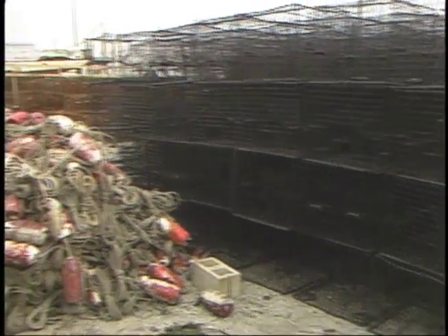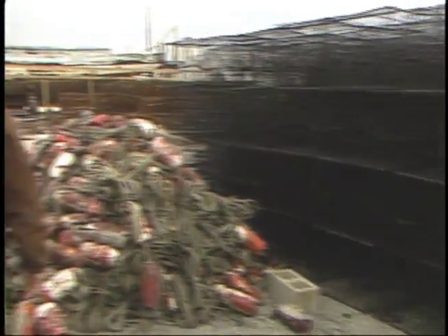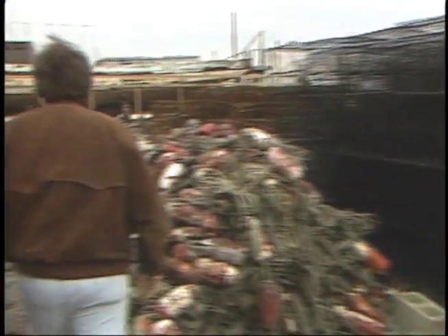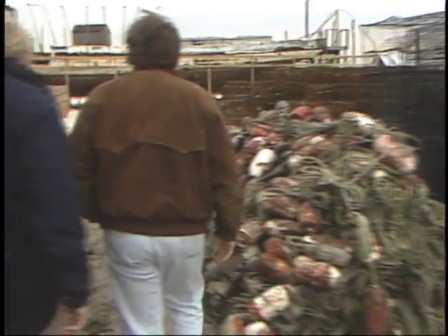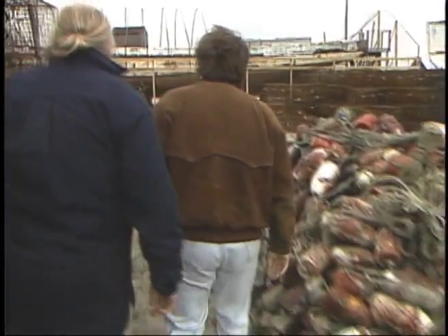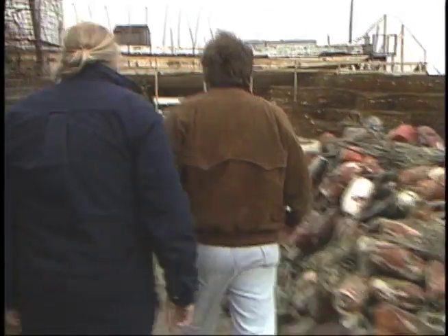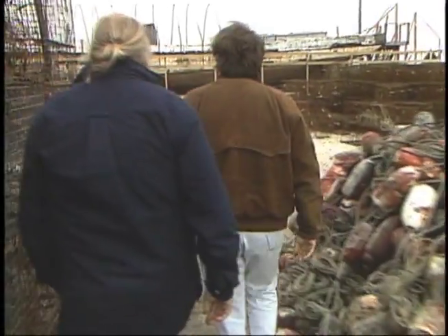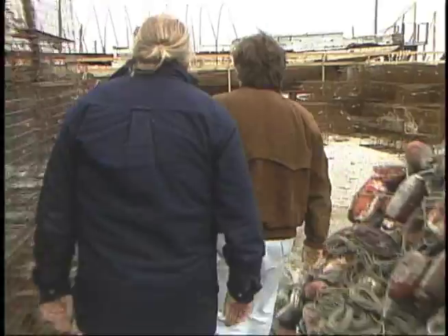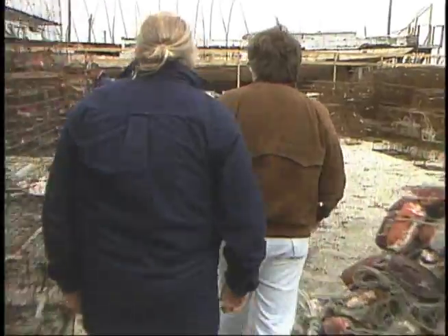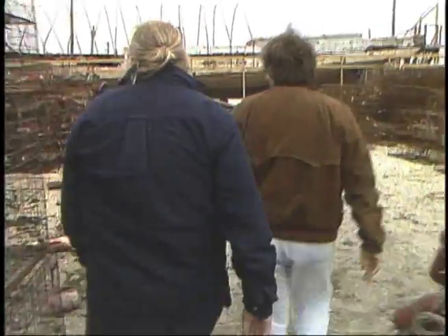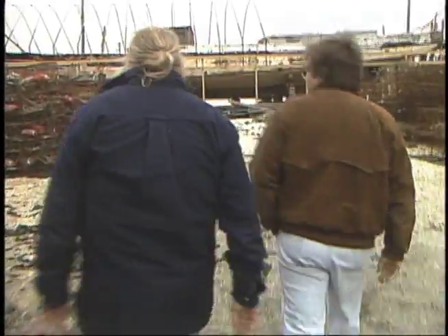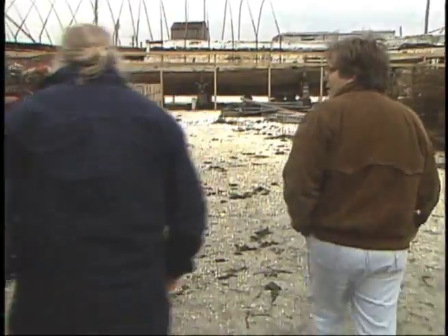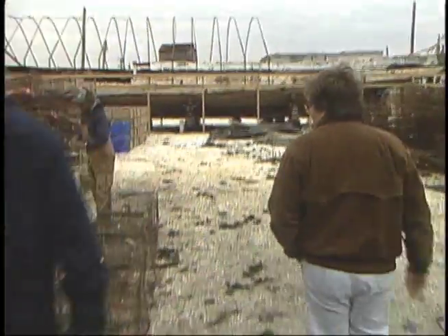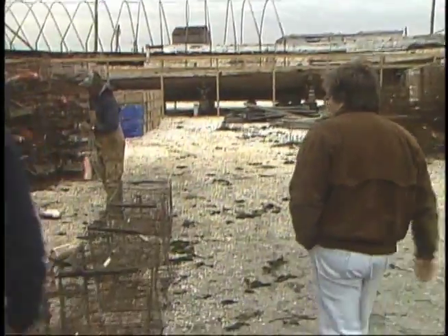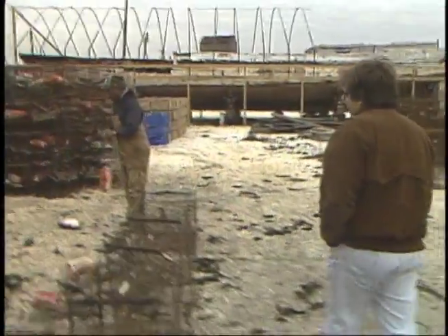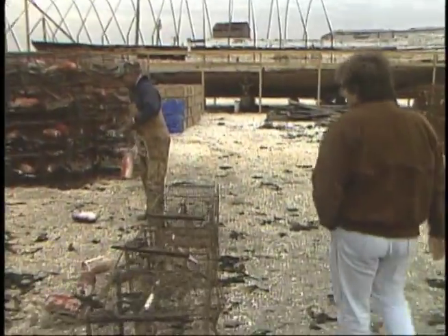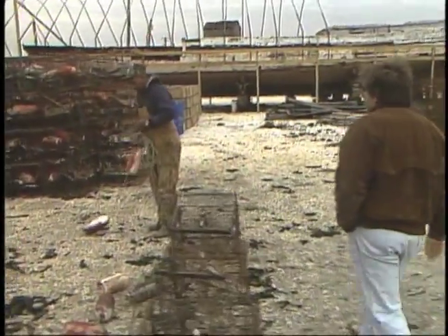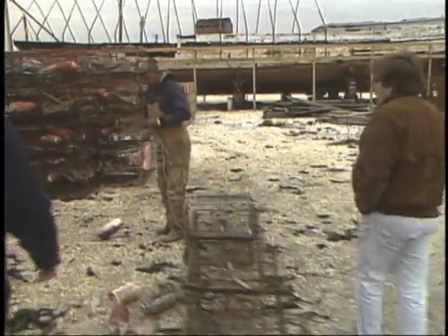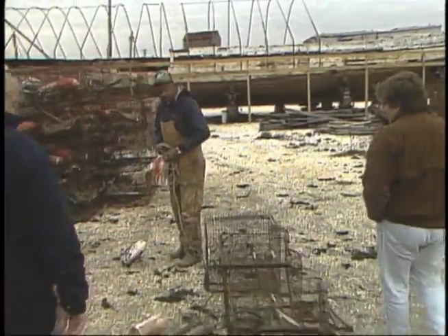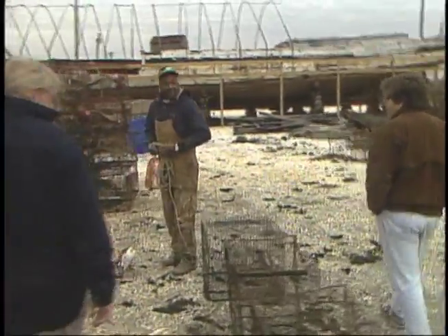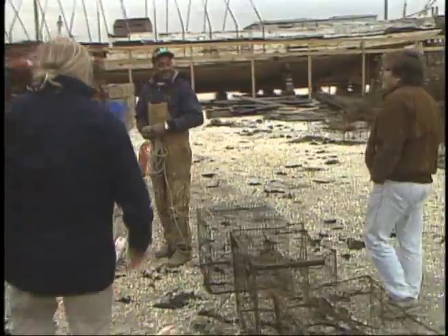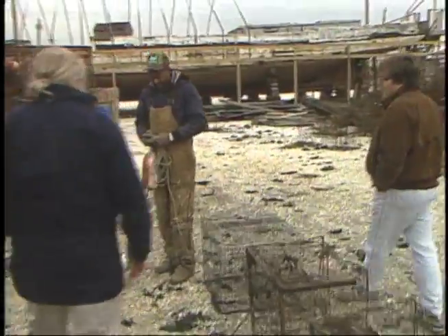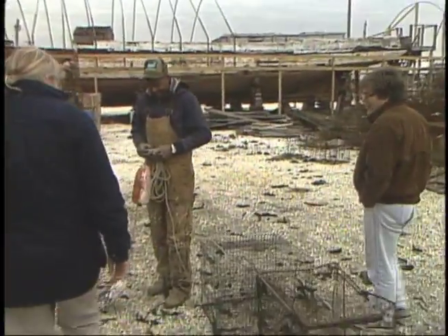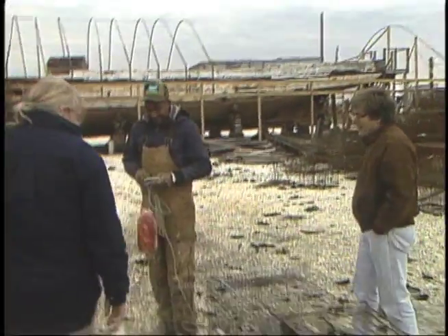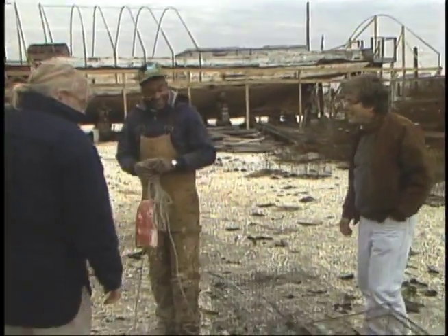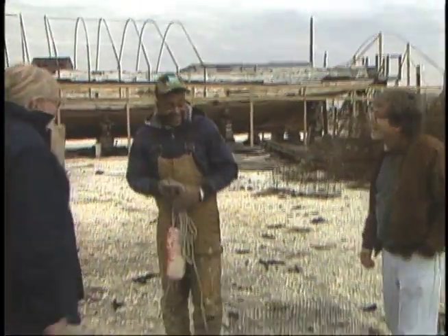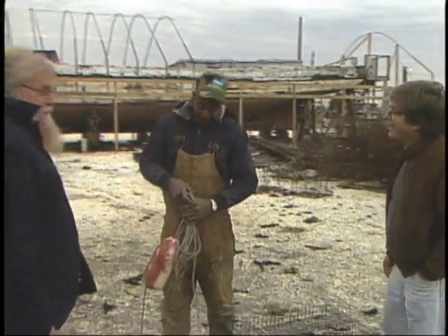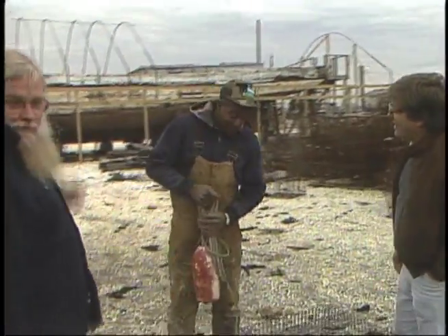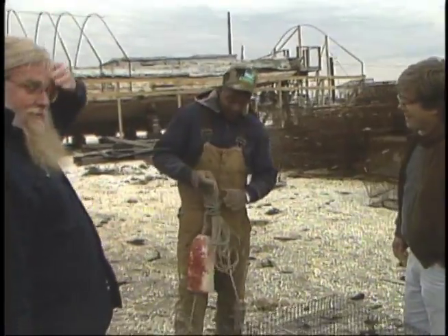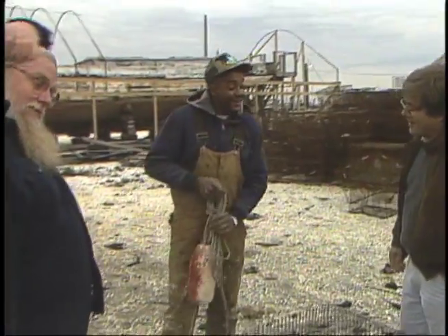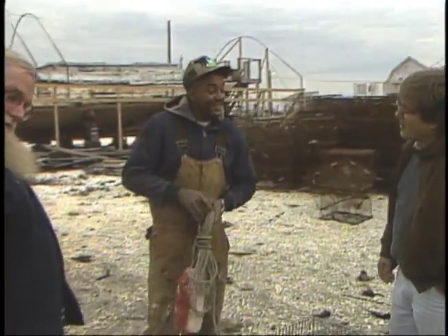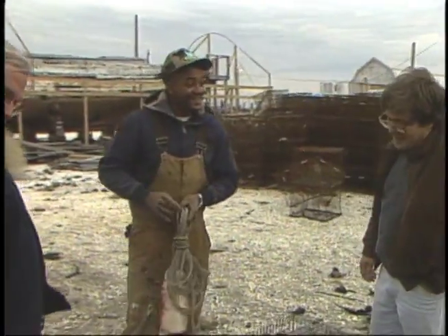Bivalve is more of a place to work than to live, and everyone — like crabber Kevin Brown — is tied to the sea. How are you doing? What are you doing? Taking the grommets off crab pots.